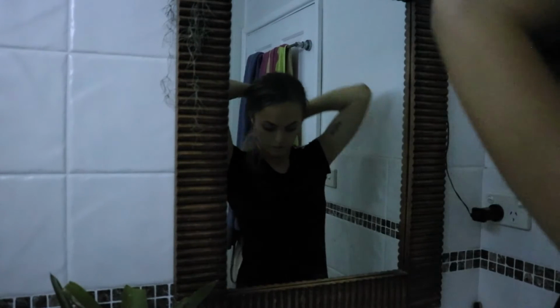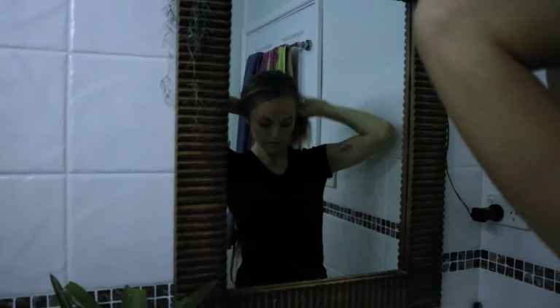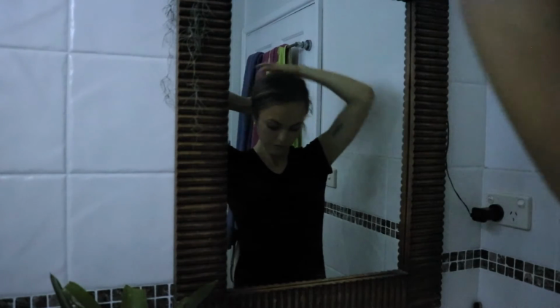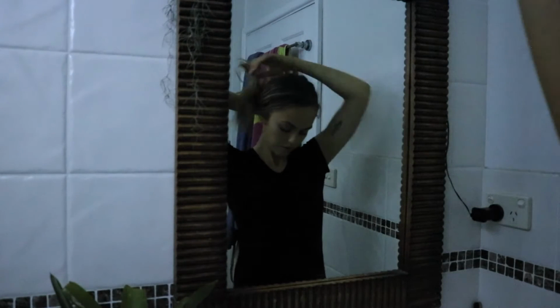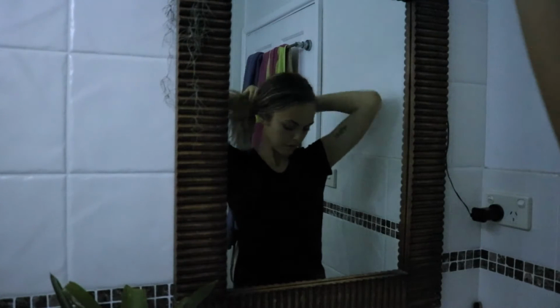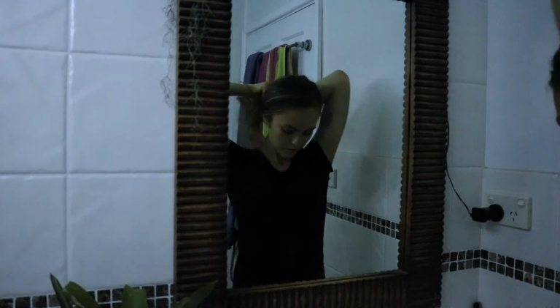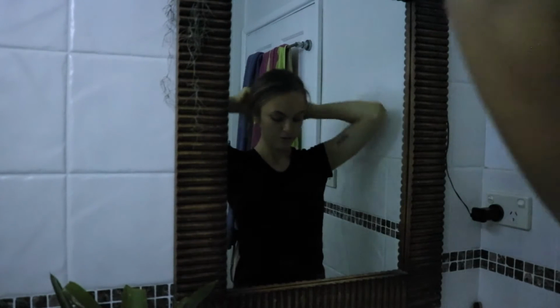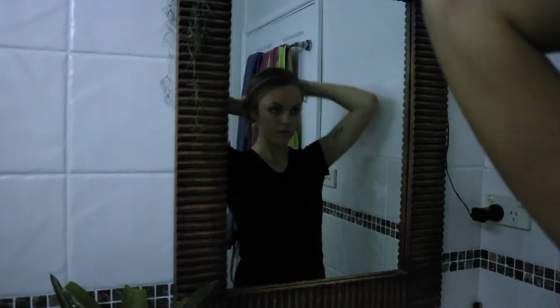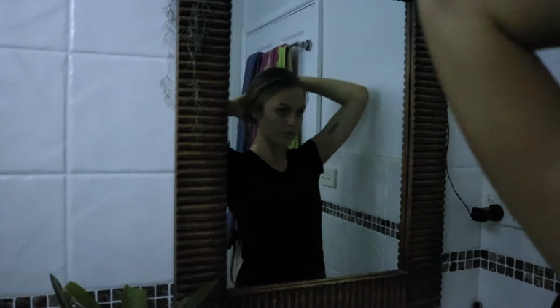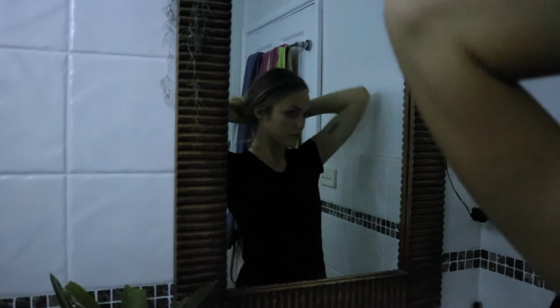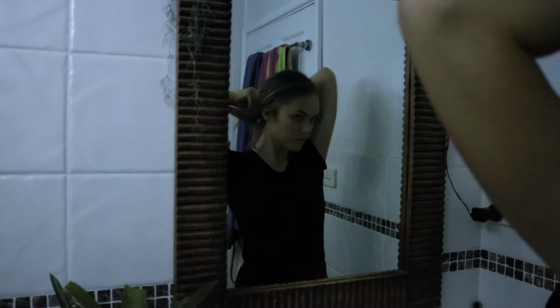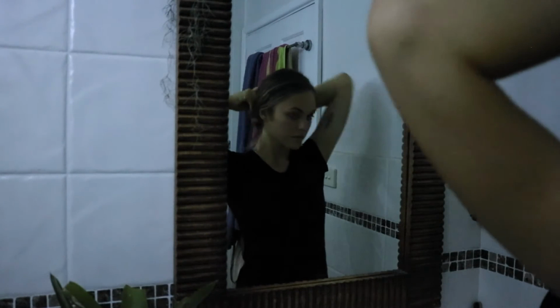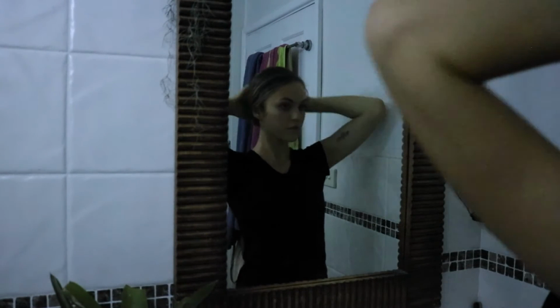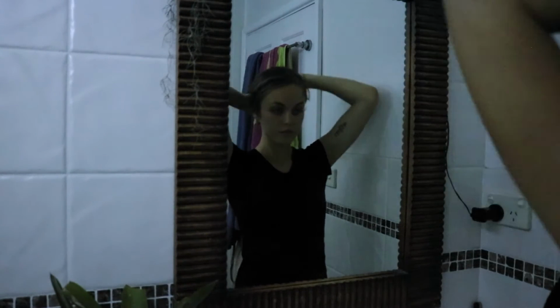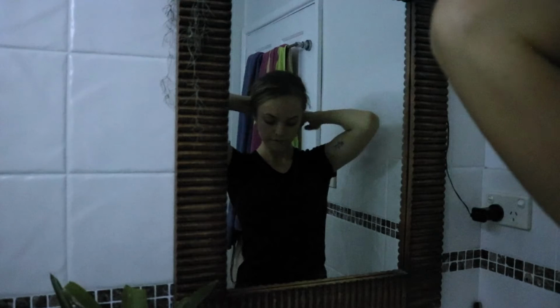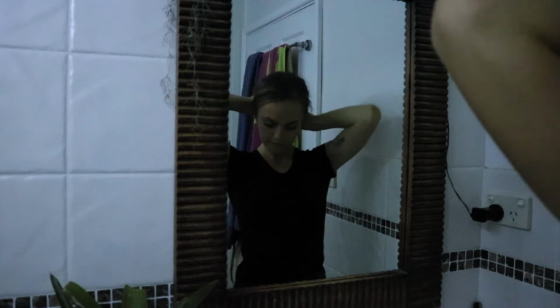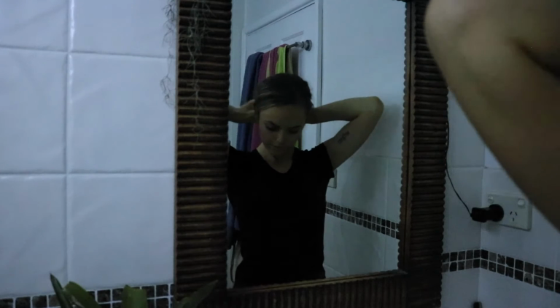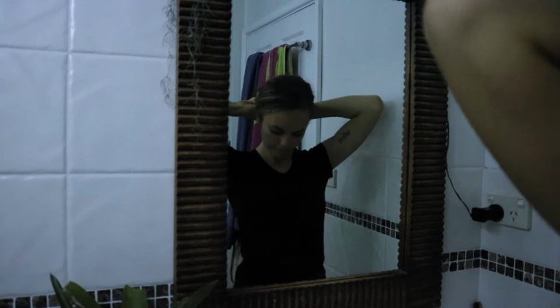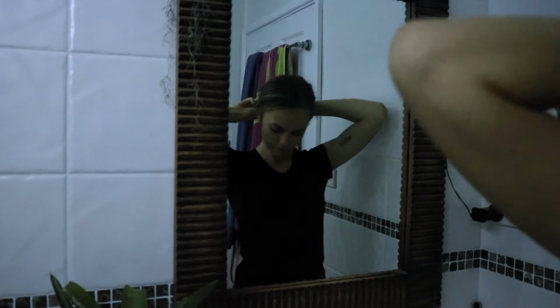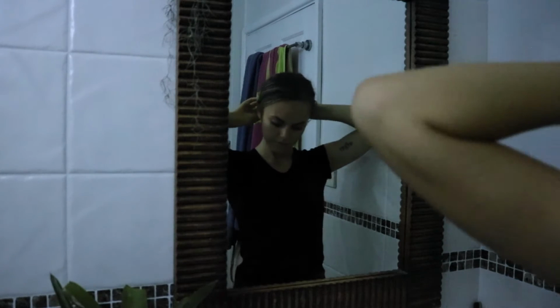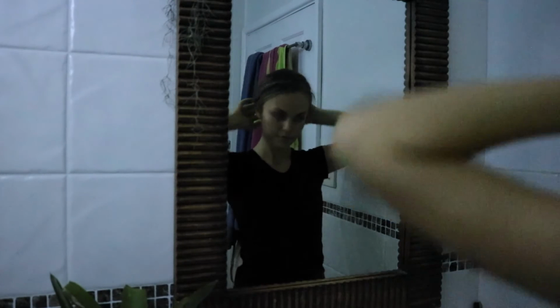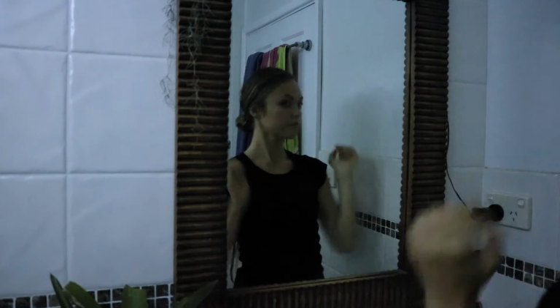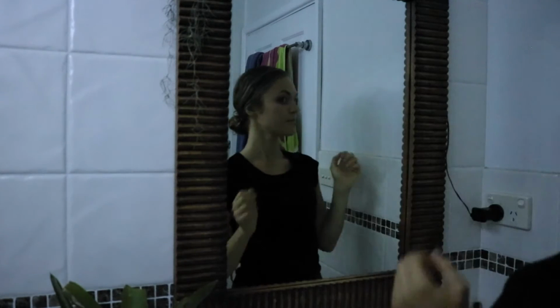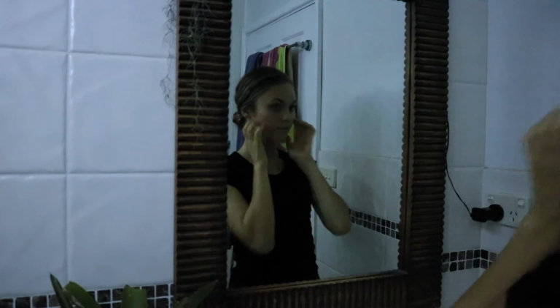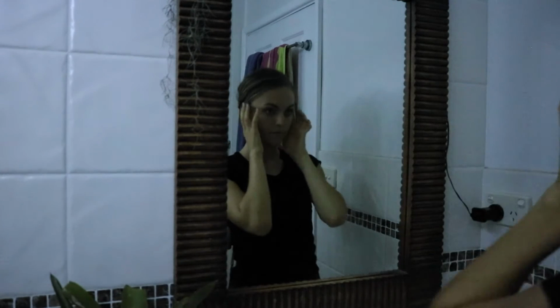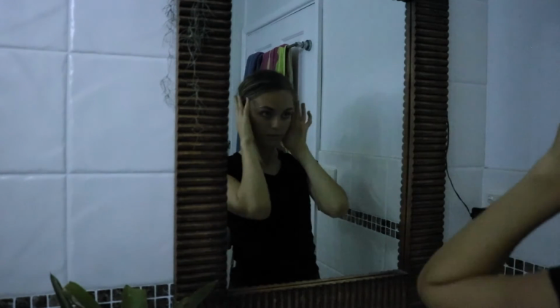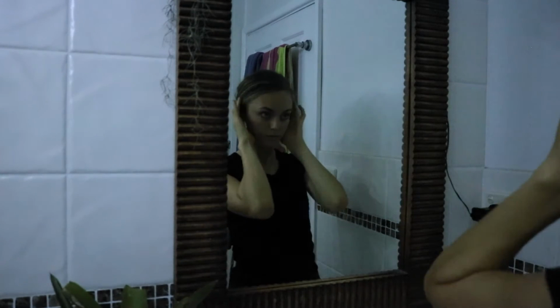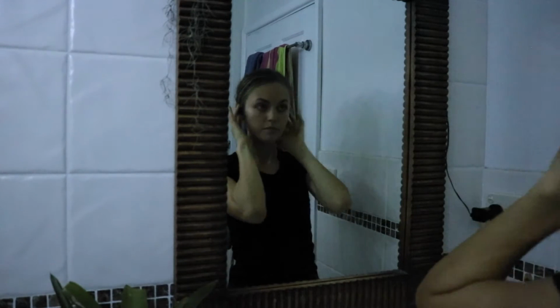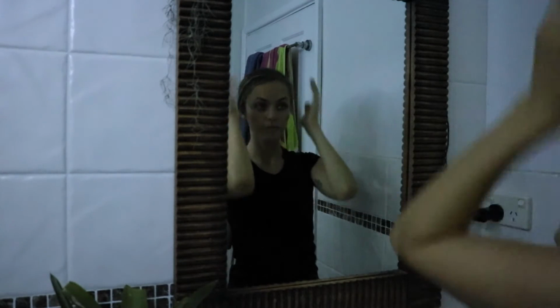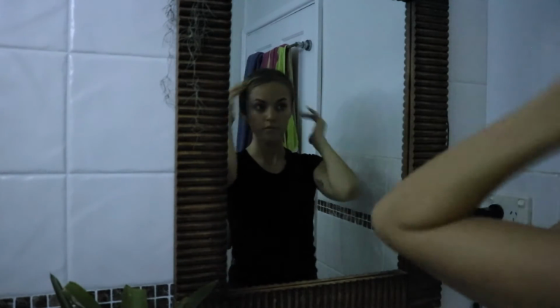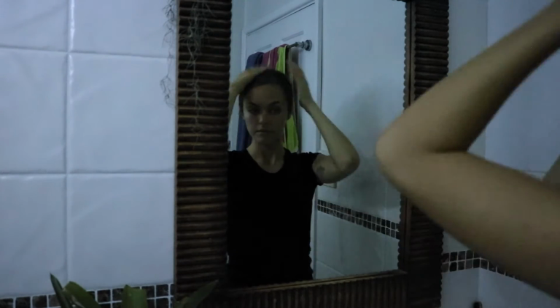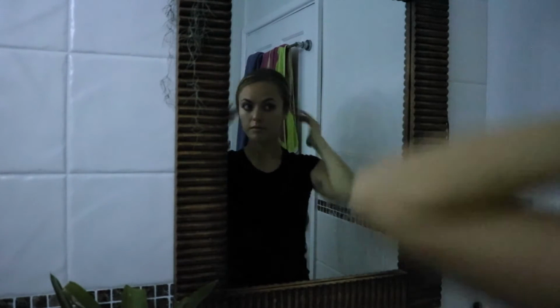Once I've taken off my makeup, I like to tie my hair back because I only wash my hair once every three to four days. Then I jump into the shower.